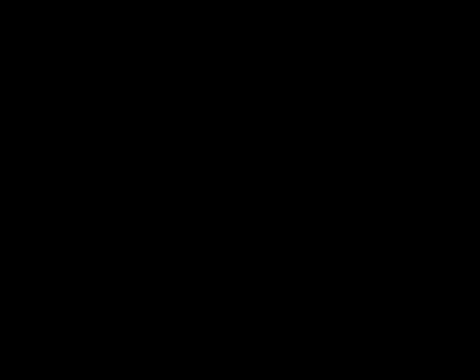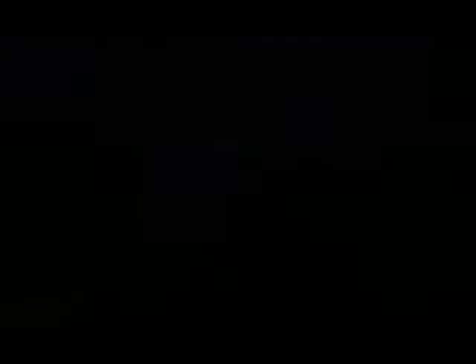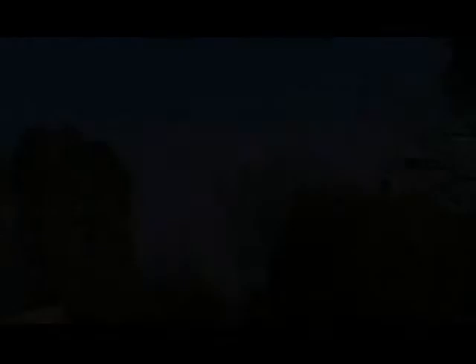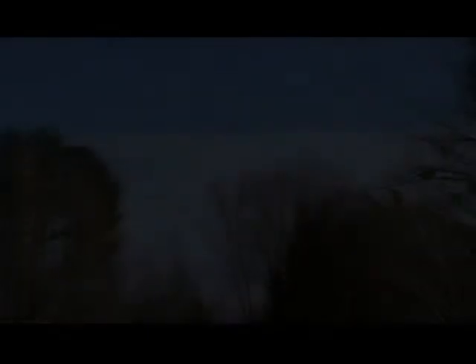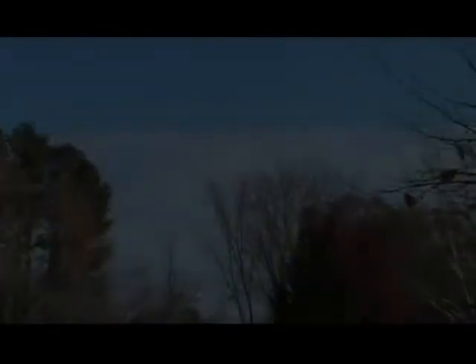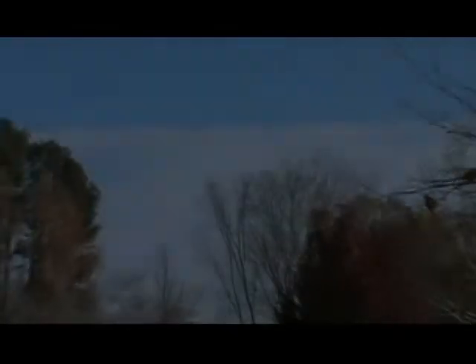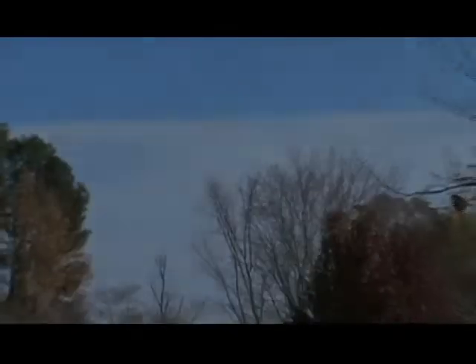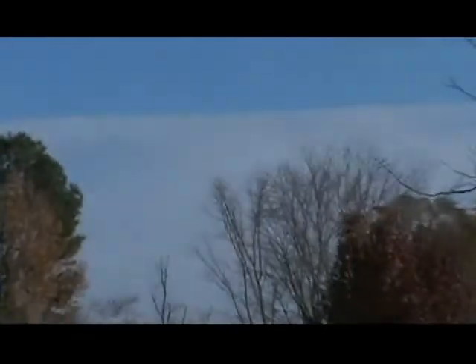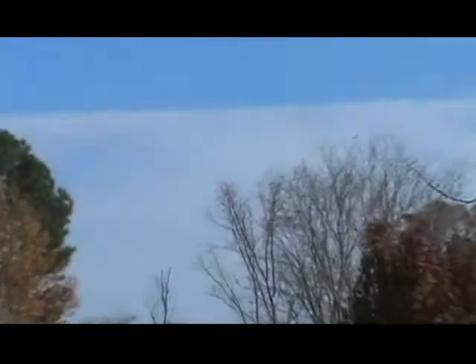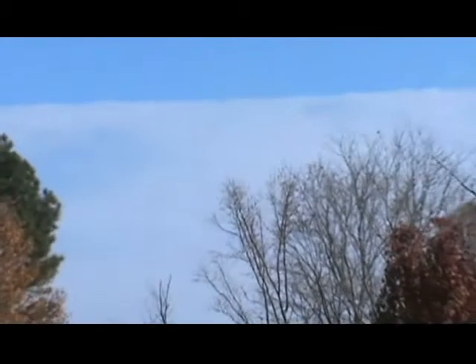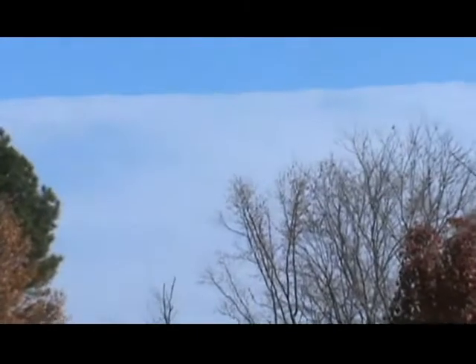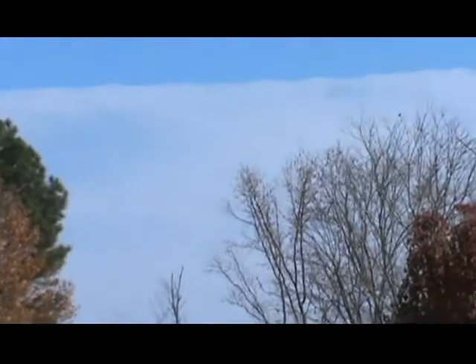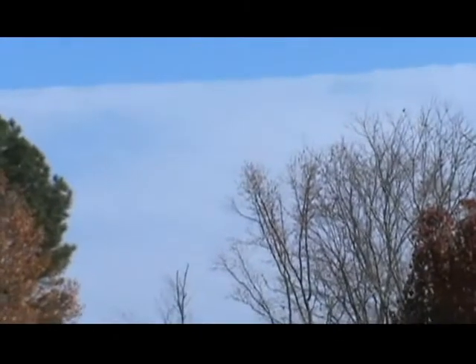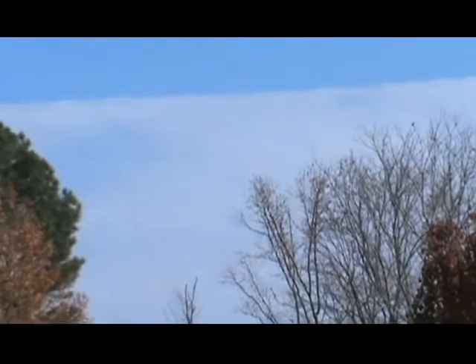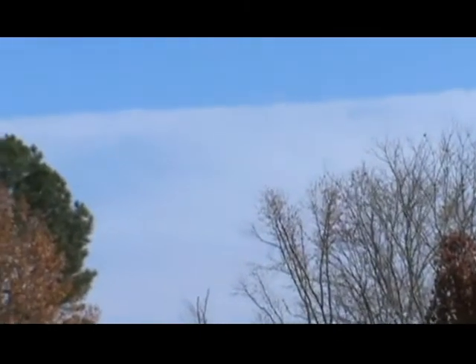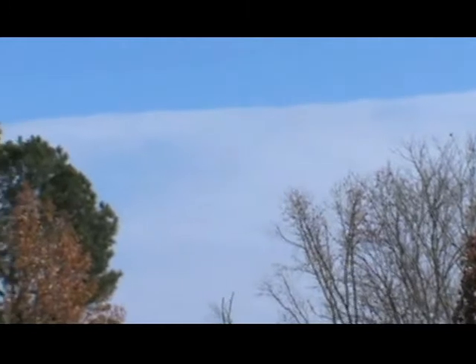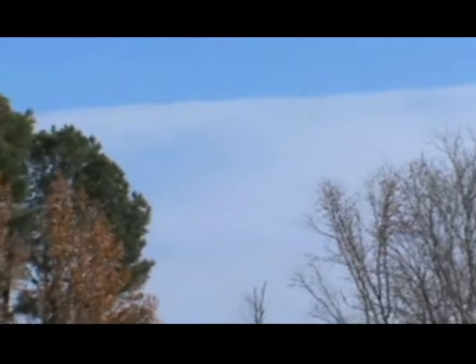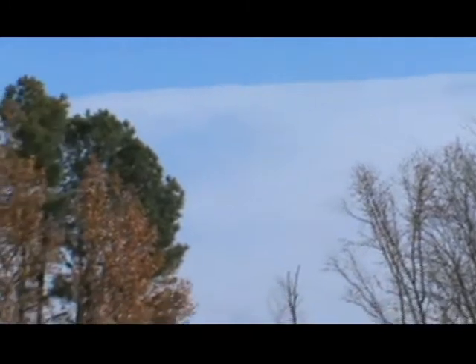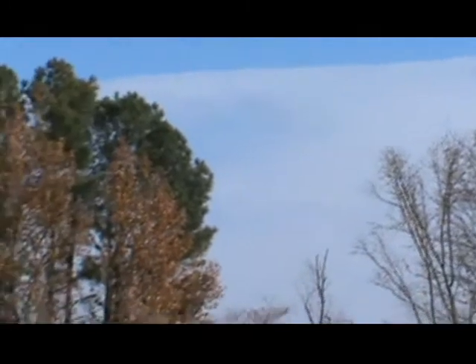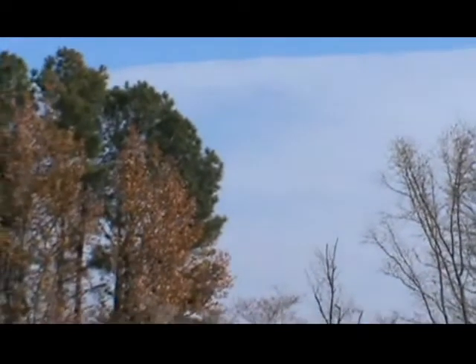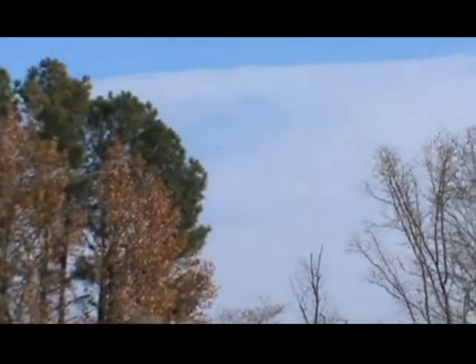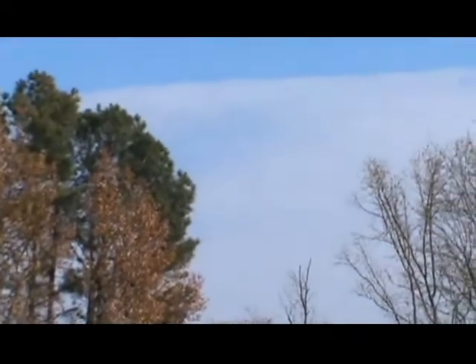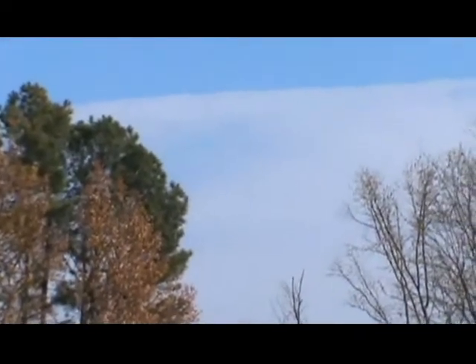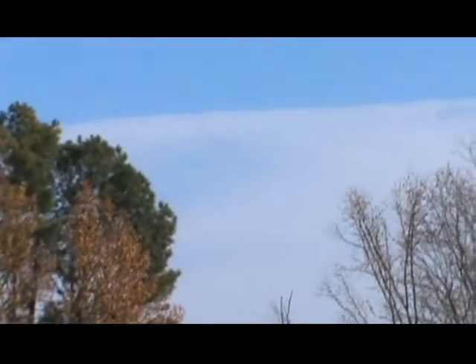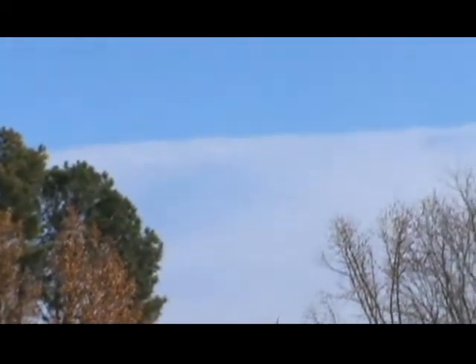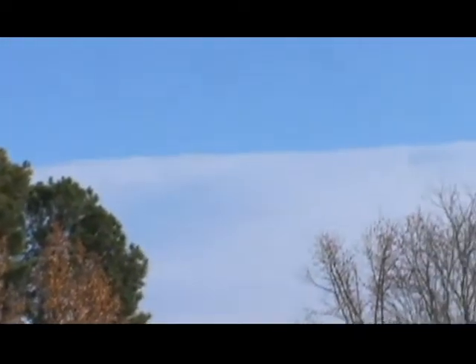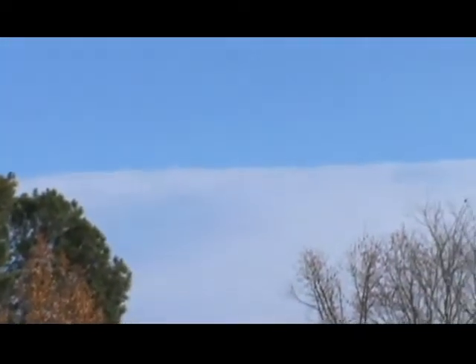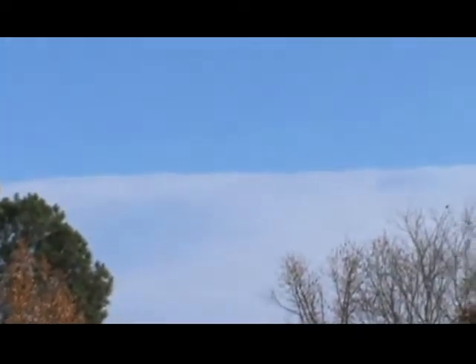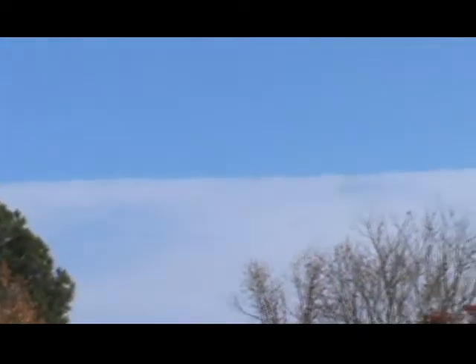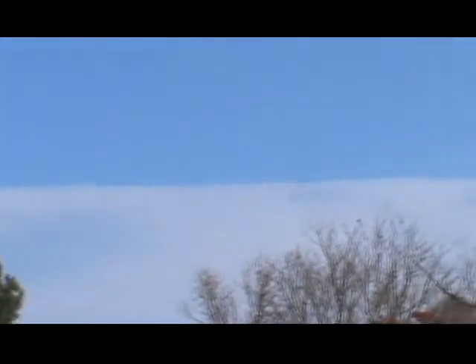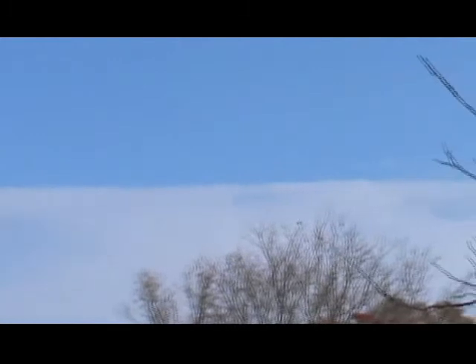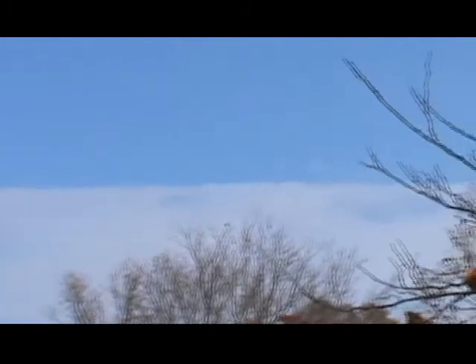Hi everyone, it is November 30th, 2017. Here's the South Carolina Sky Share for you before you all go to bed.